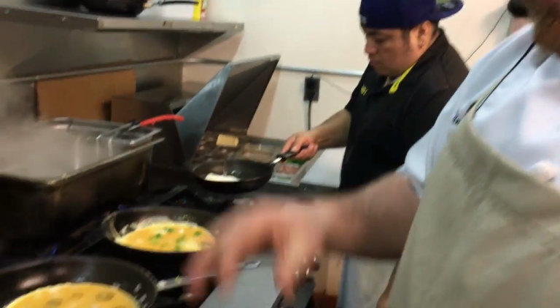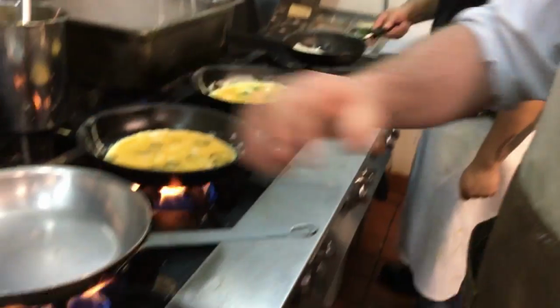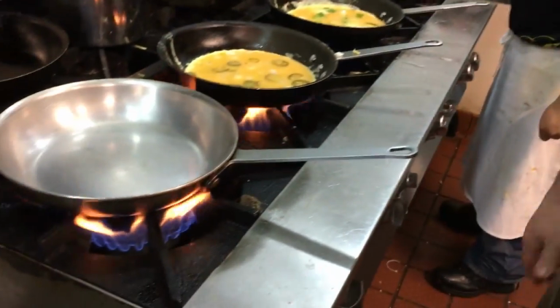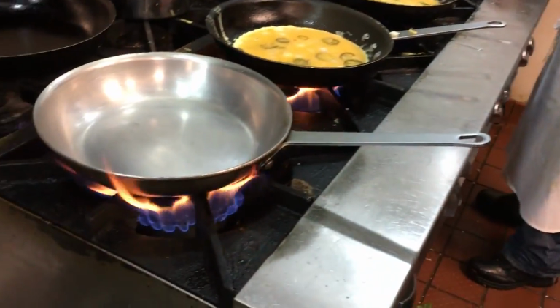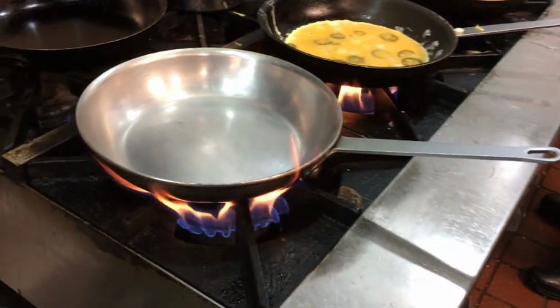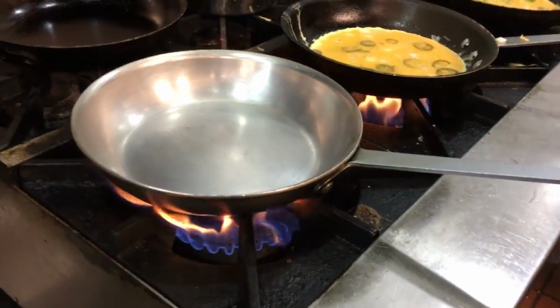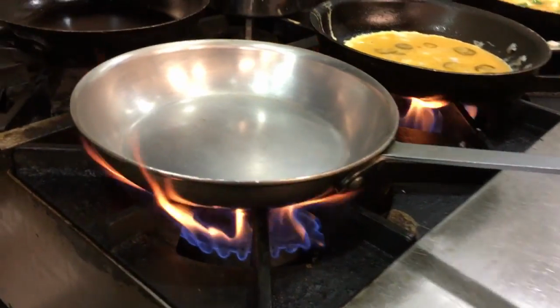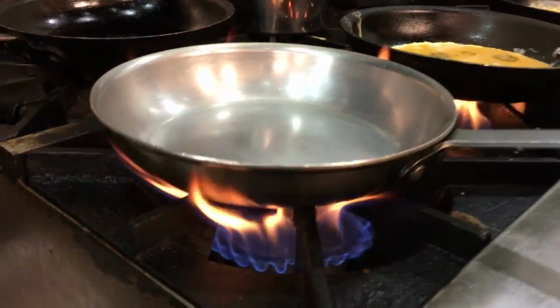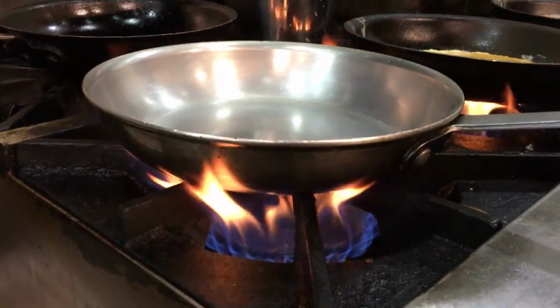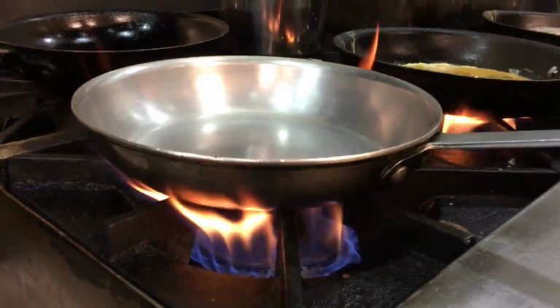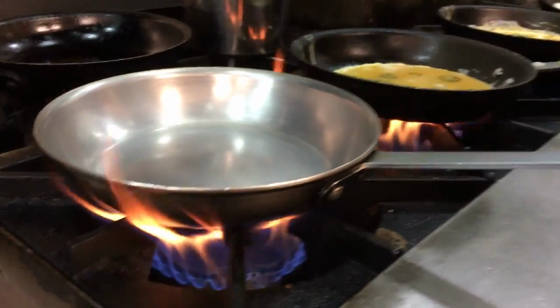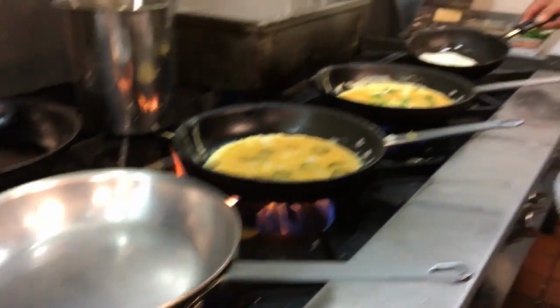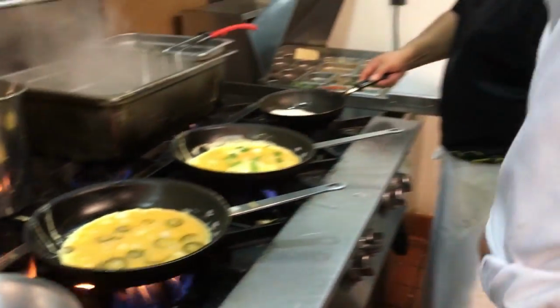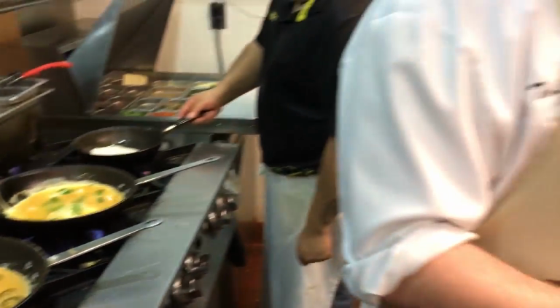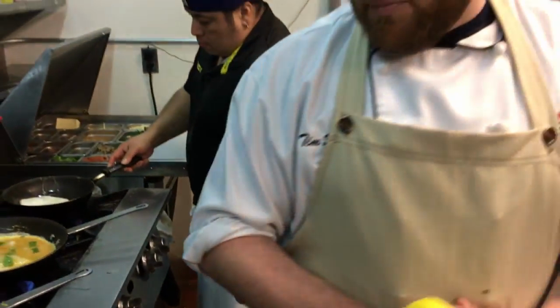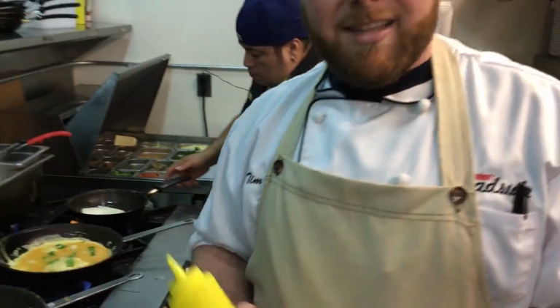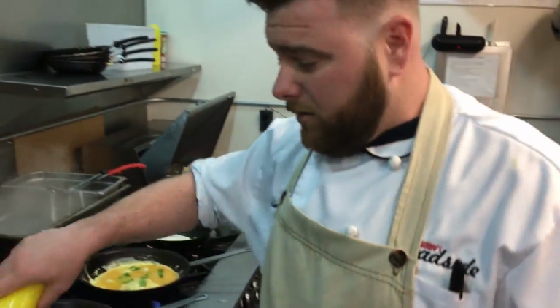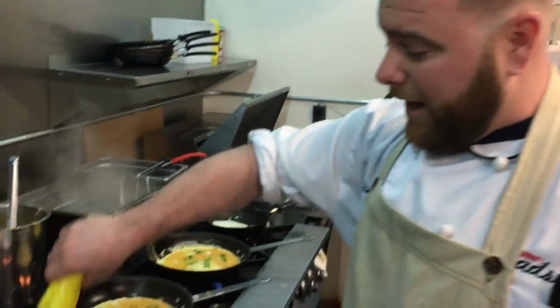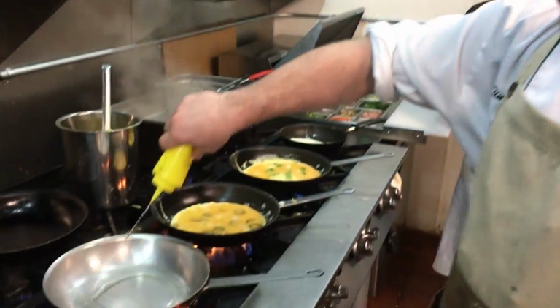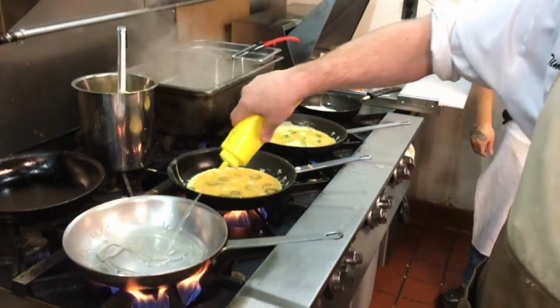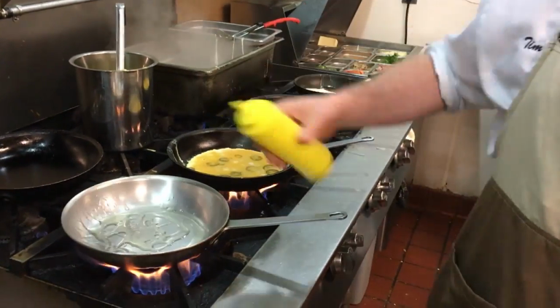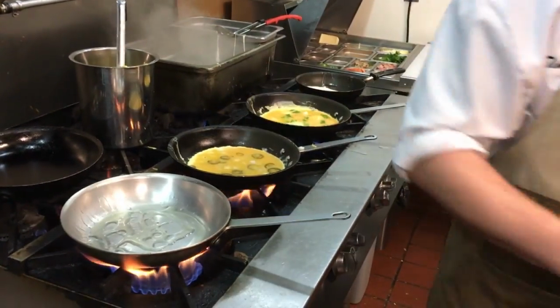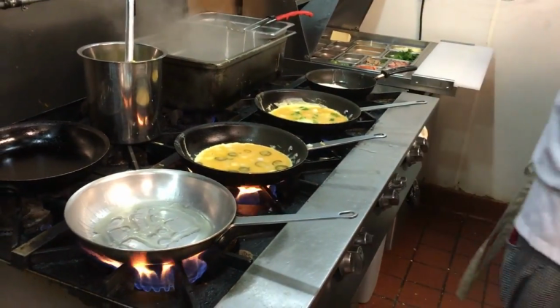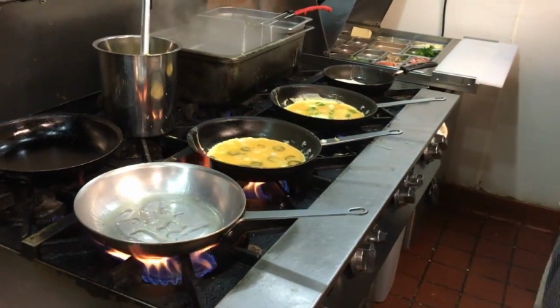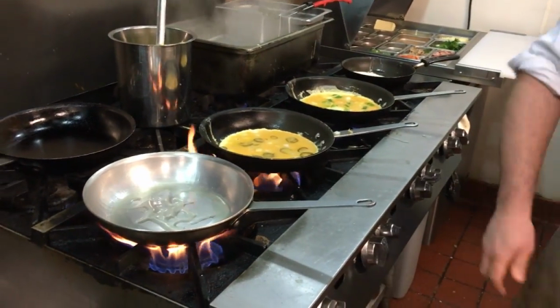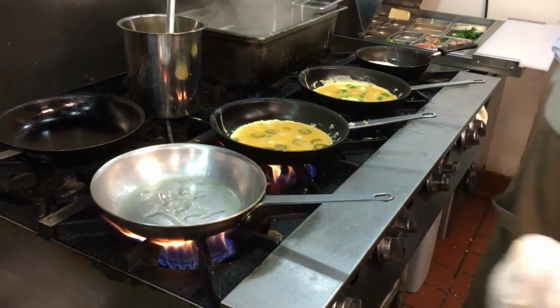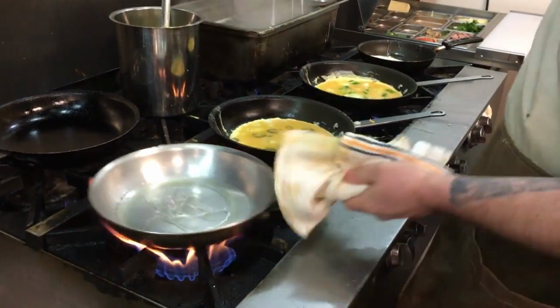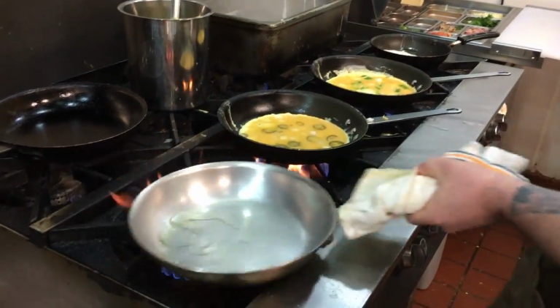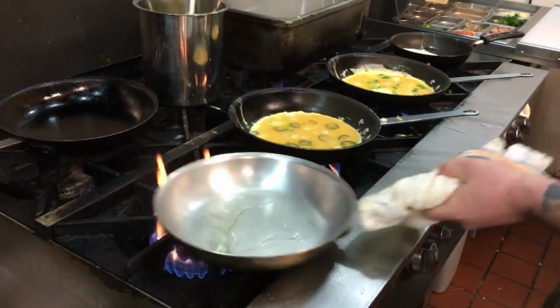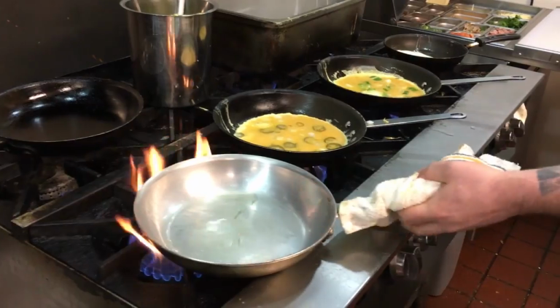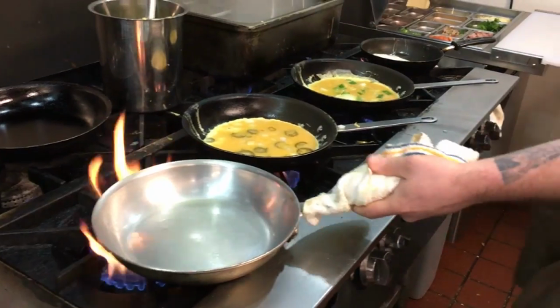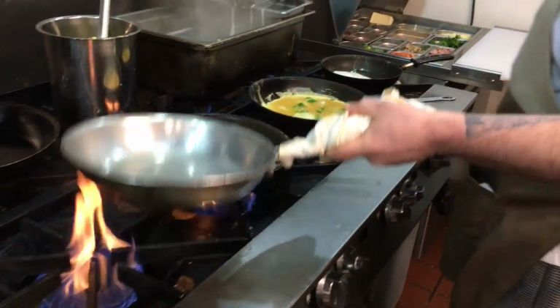Right now I've got a pan getting nice and hot. You really want a nice hot pan for this to work right. Once your pan's there, I'm going to add some oil.